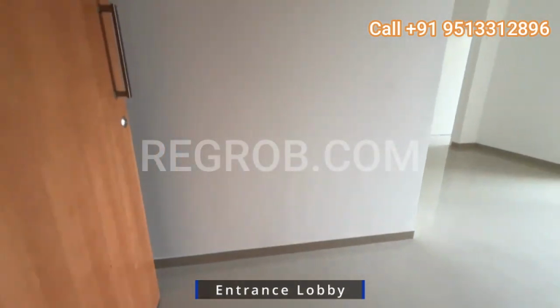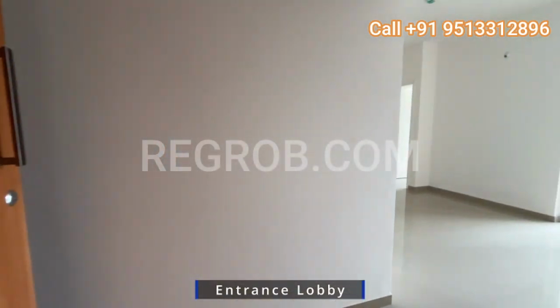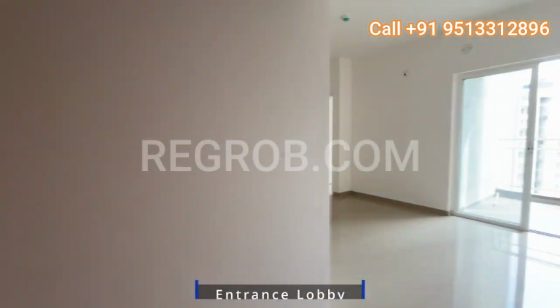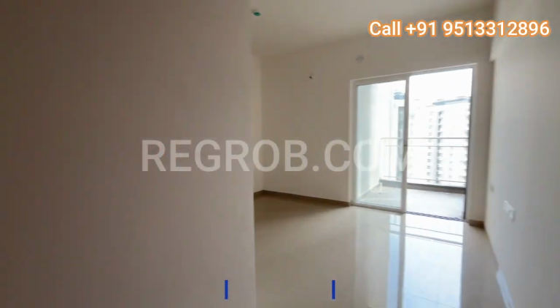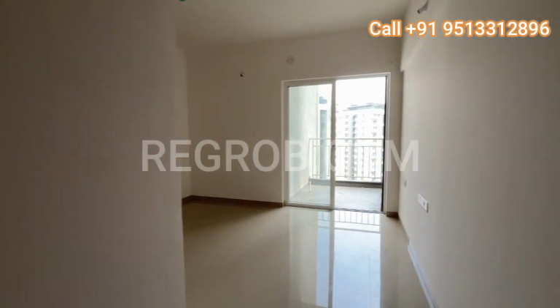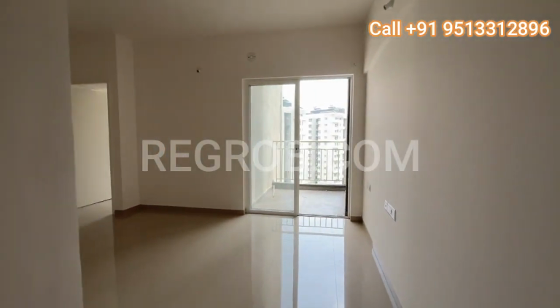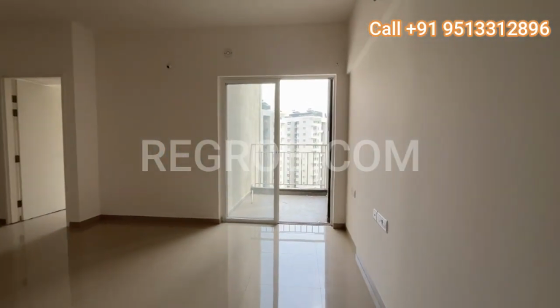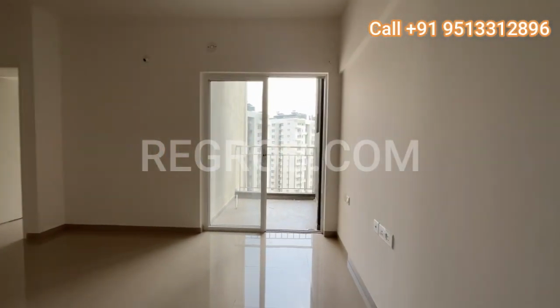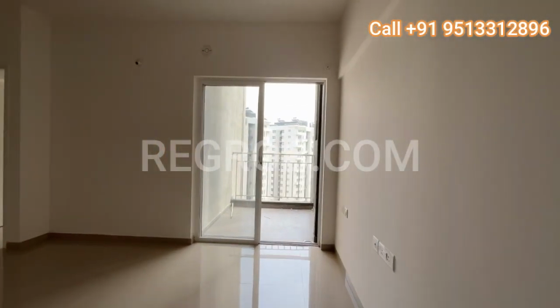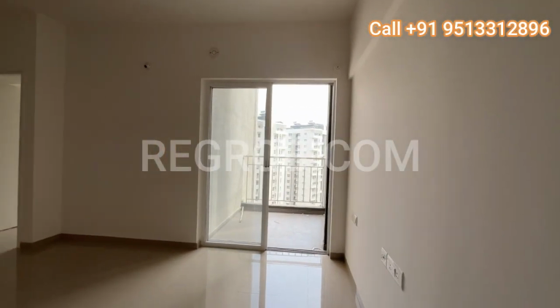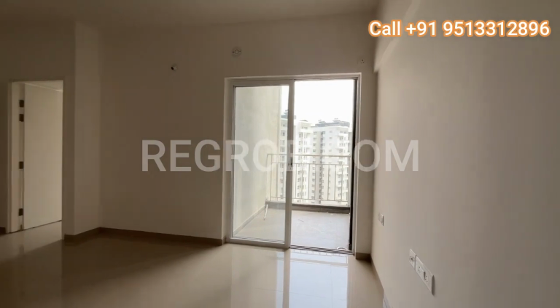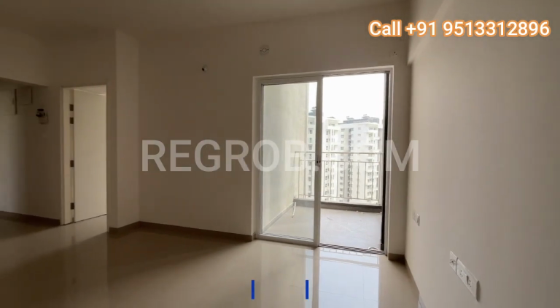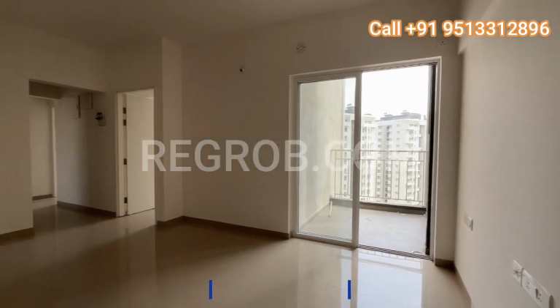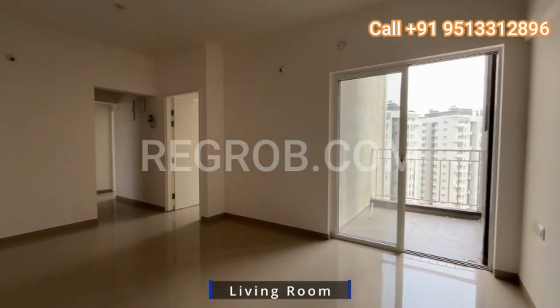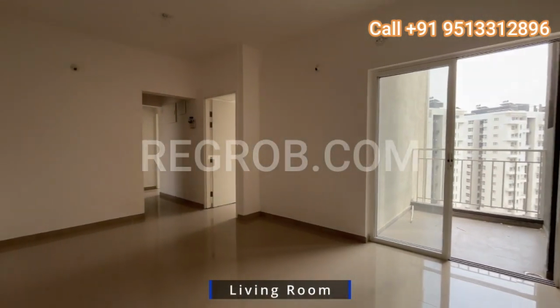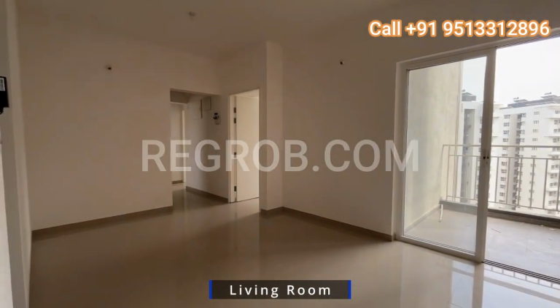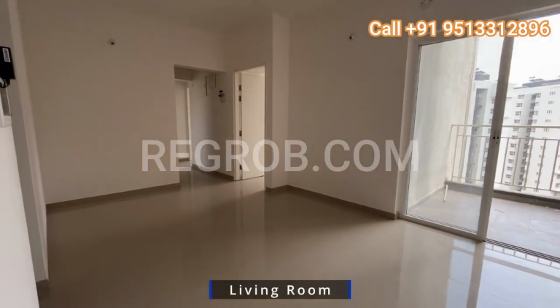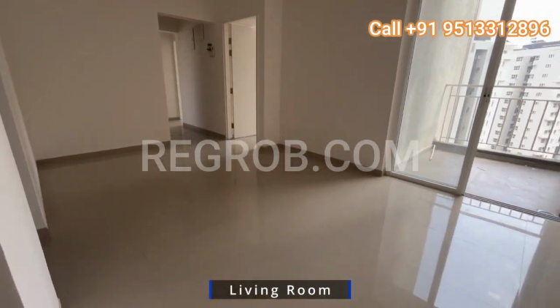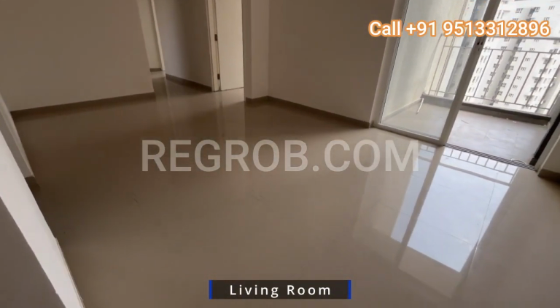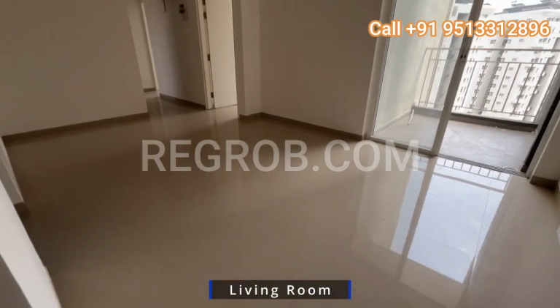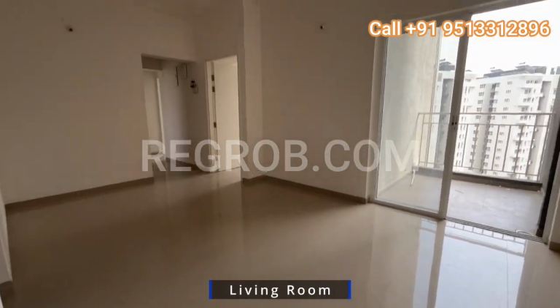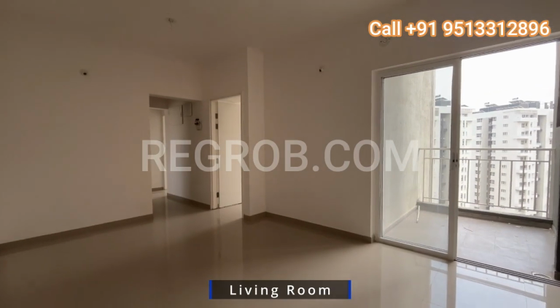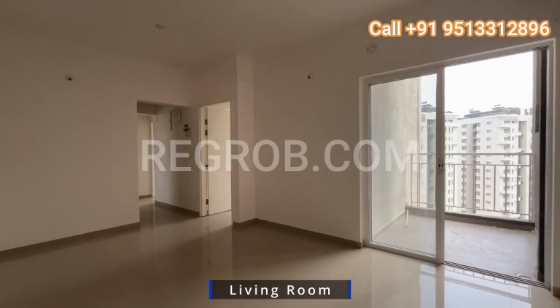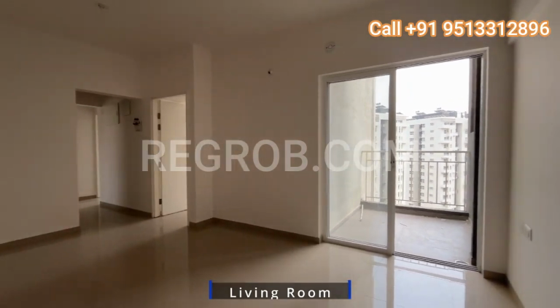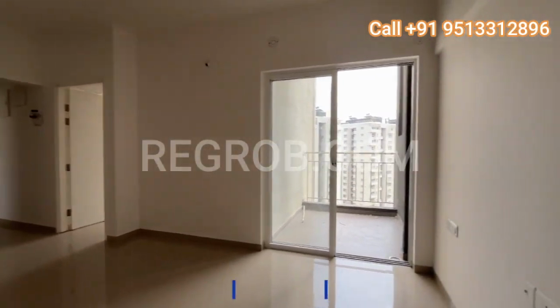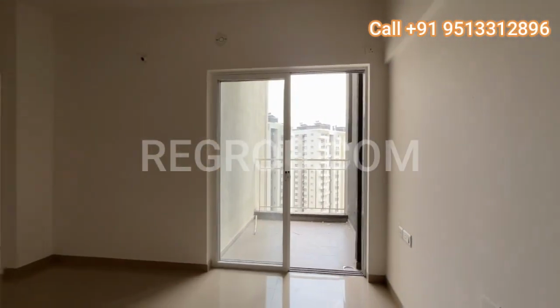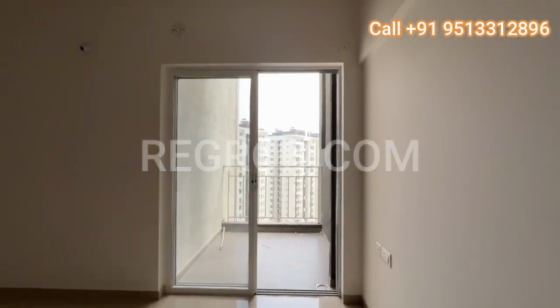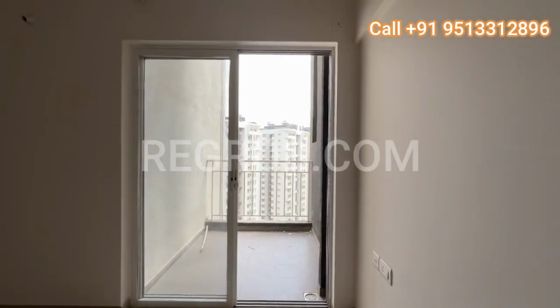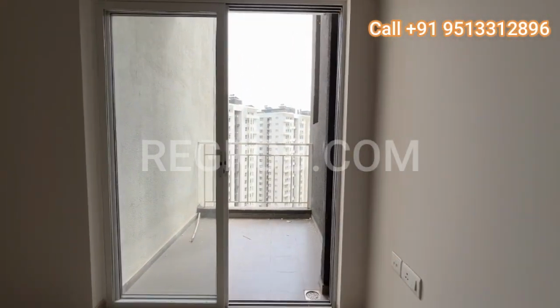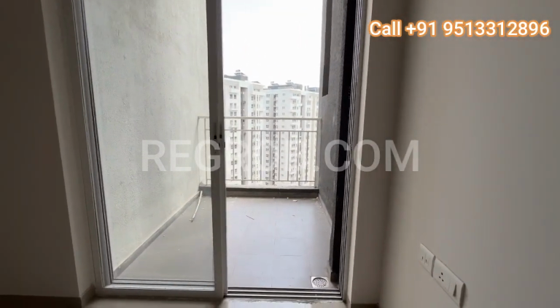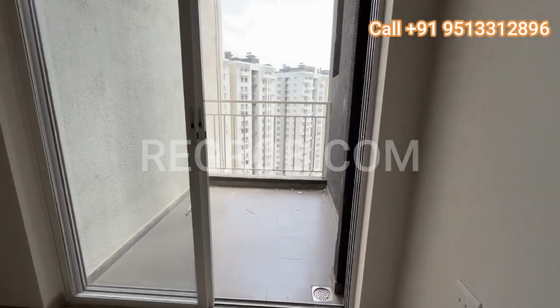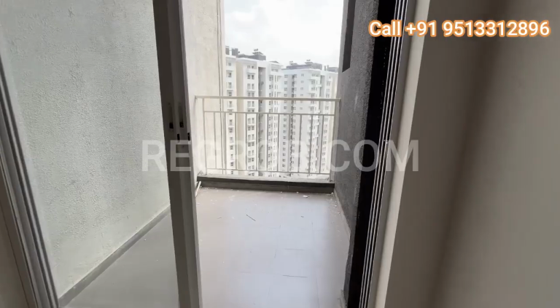As we step inside, we are greeted by a spacious entrance lobby, setting the tone for the elegance that awaits us within. Here we have the heart of the home — the living hall — boasting ample space and a pristine white balcony, perfect for relaxing evenings and enjoying the view.